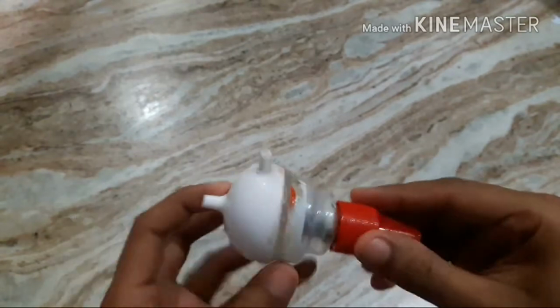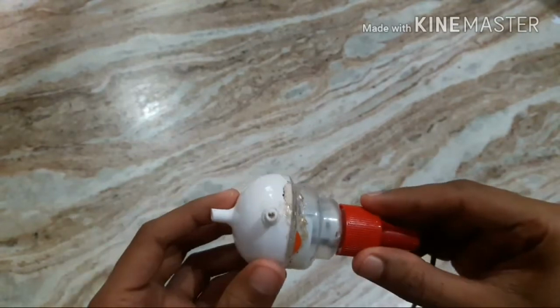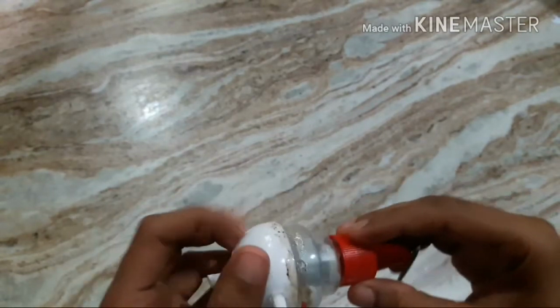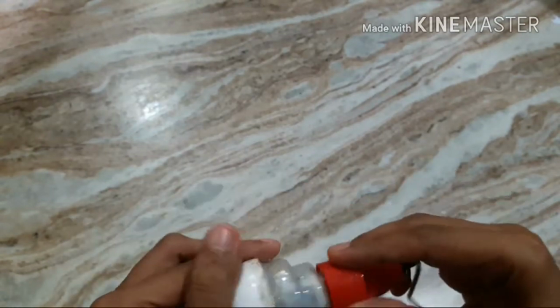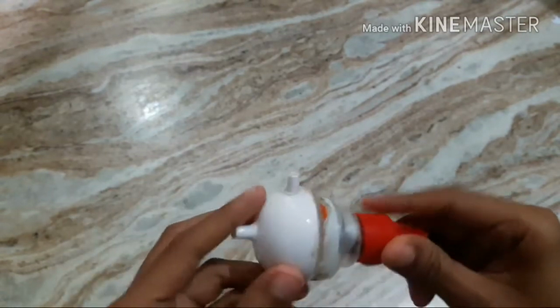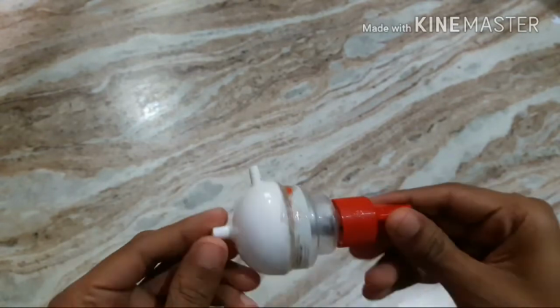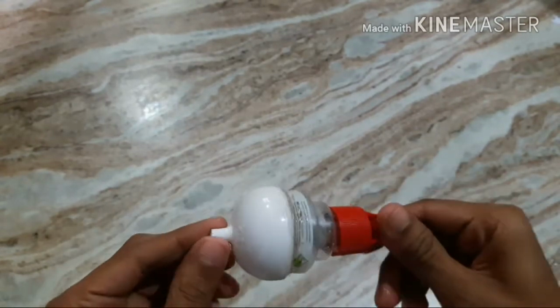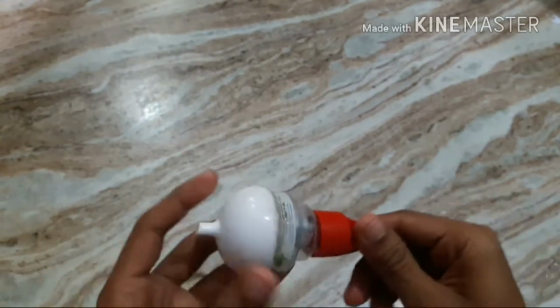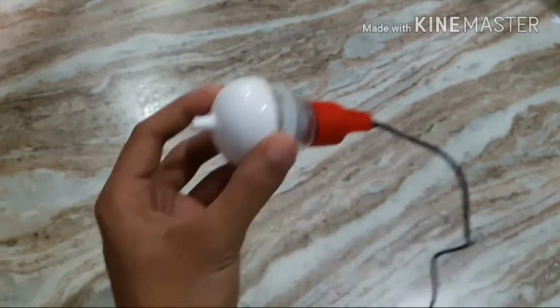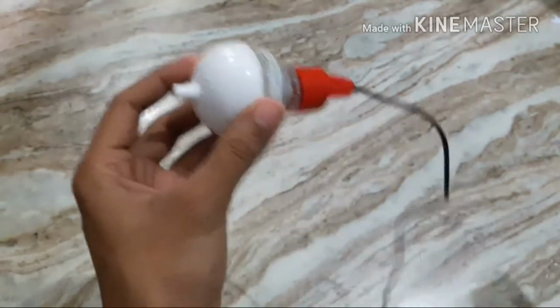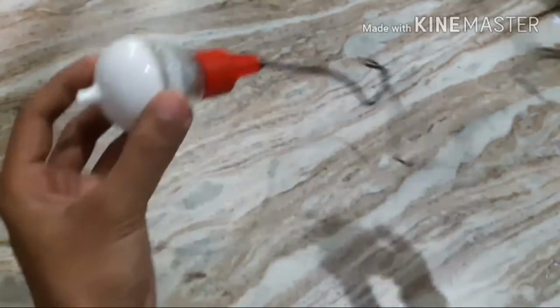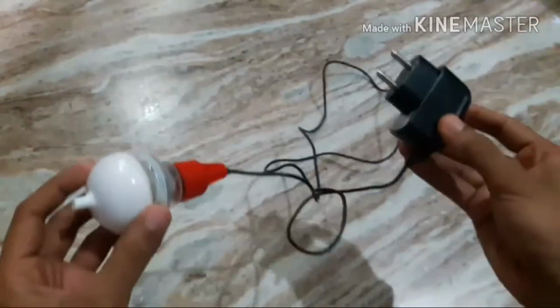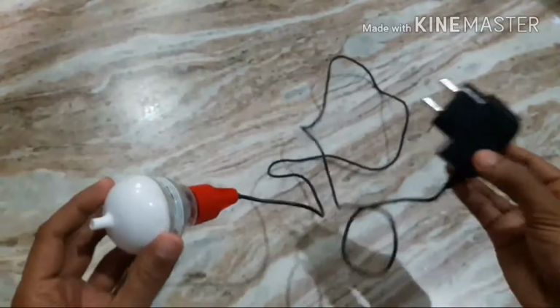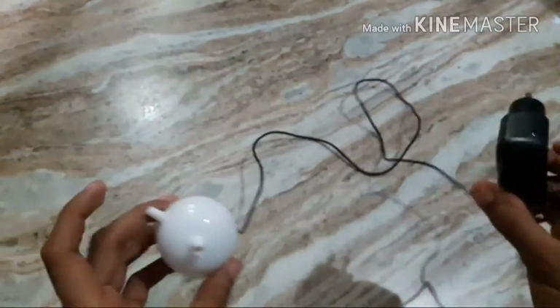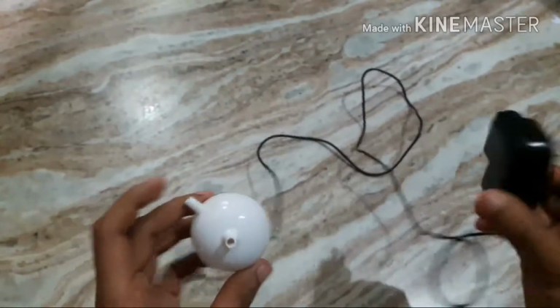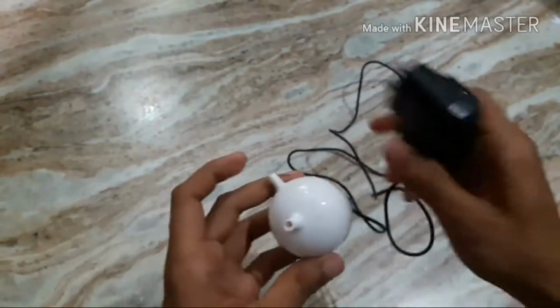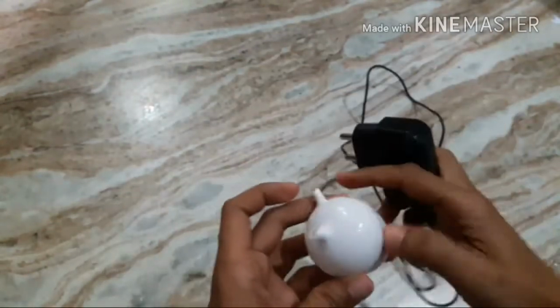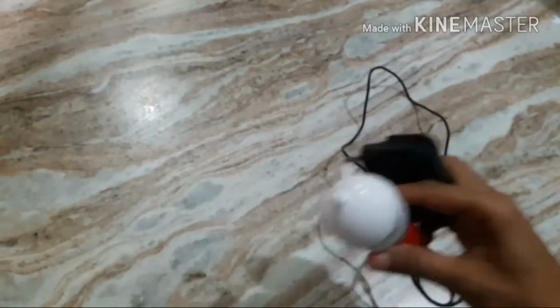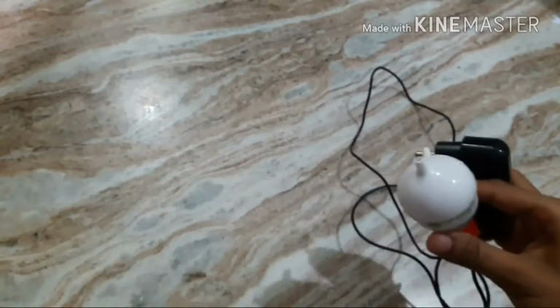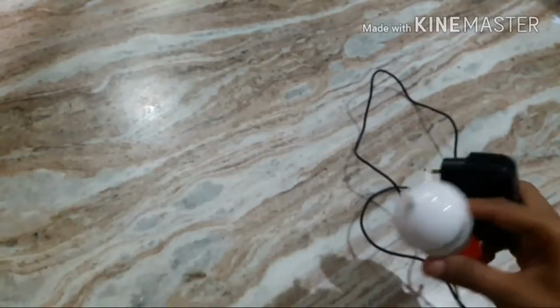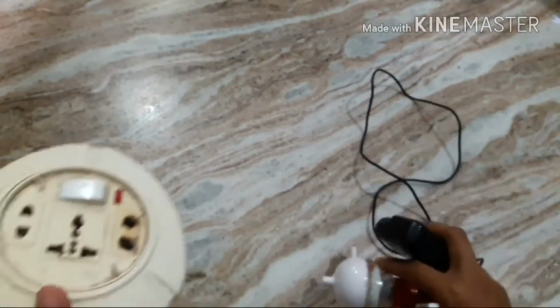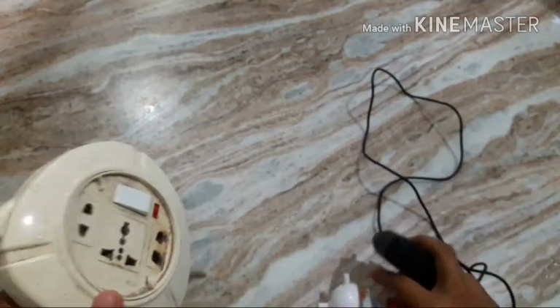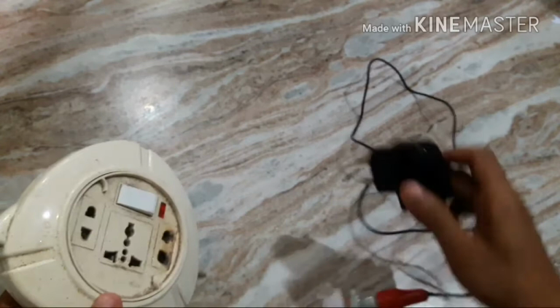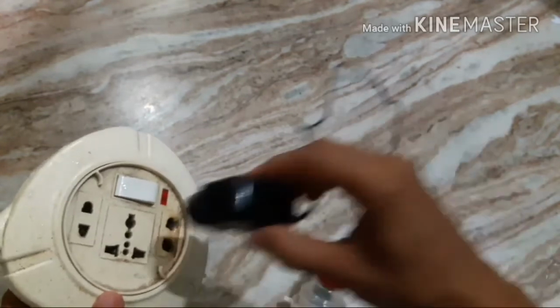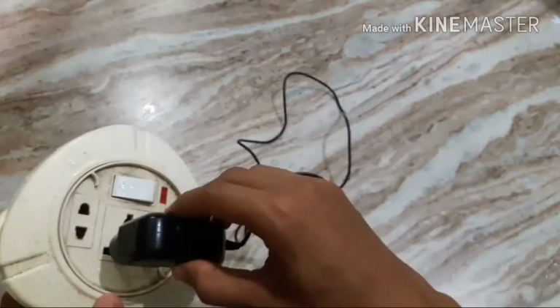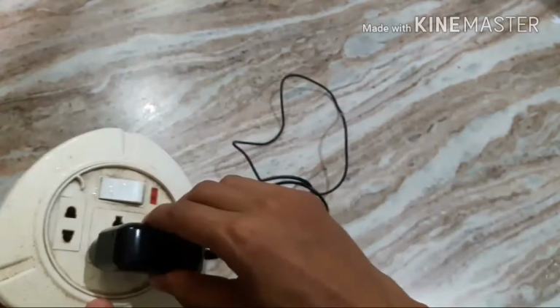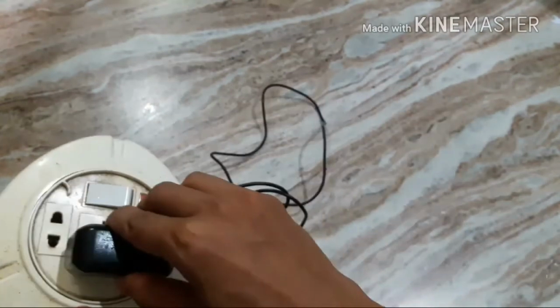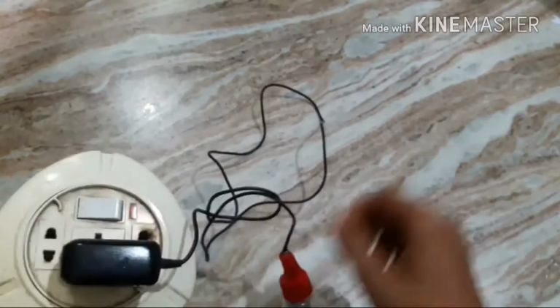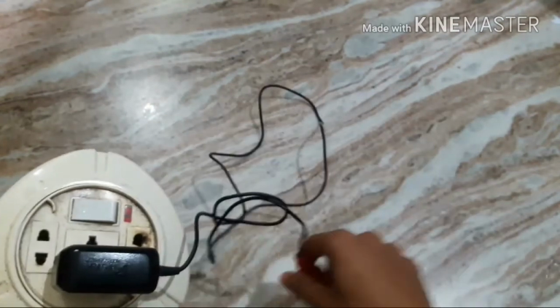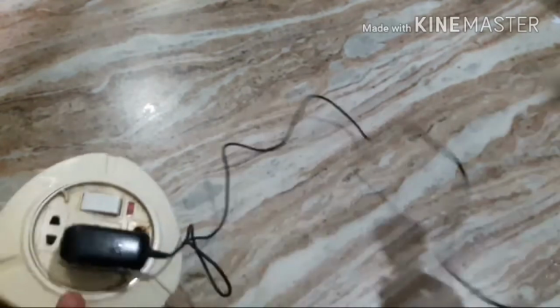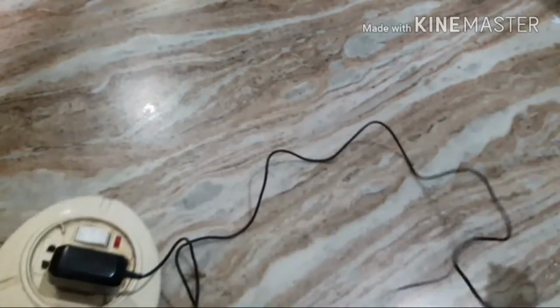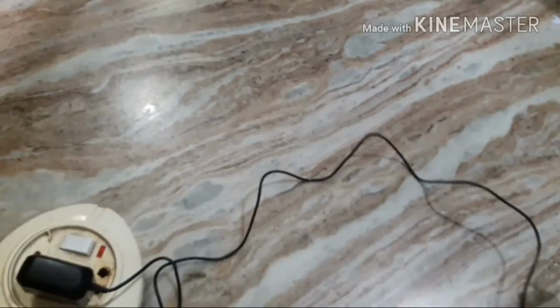I have covered this motor with the top part of the rear so that I can put this pump inside the water. Now I am going to test this pump.